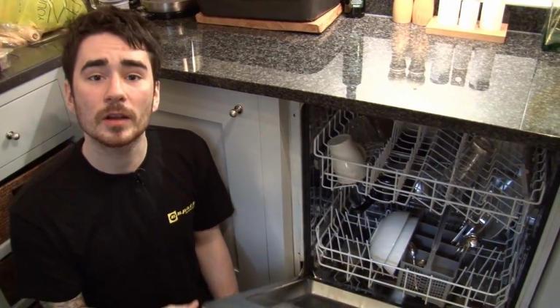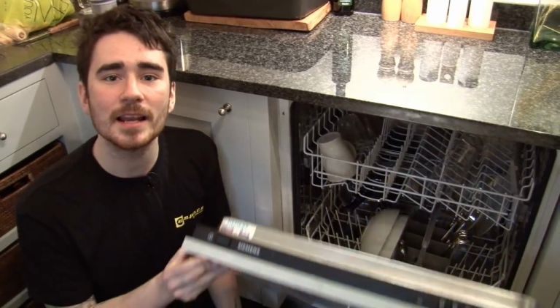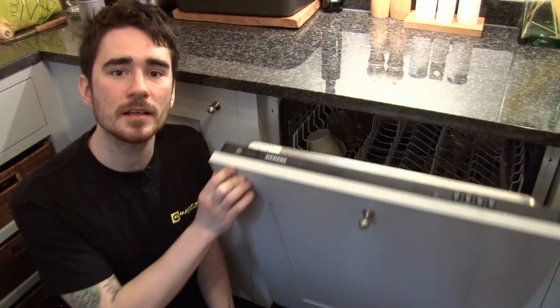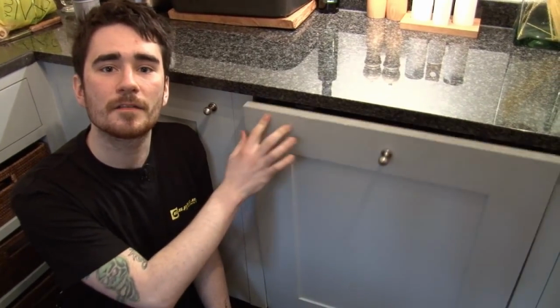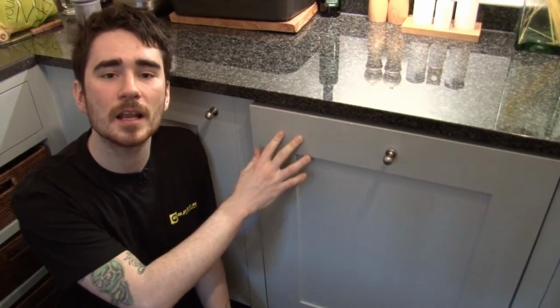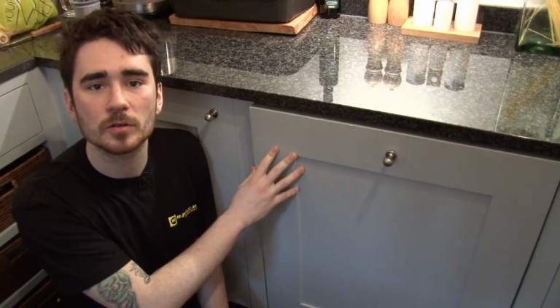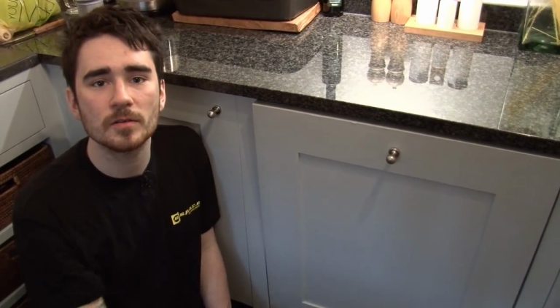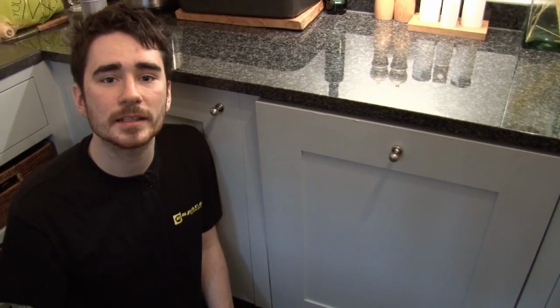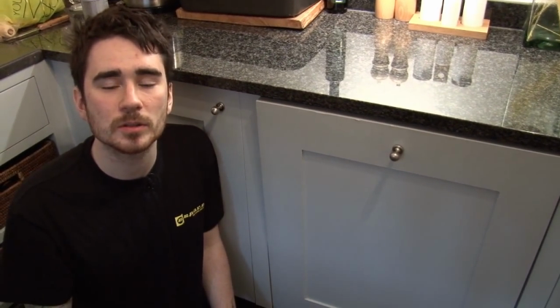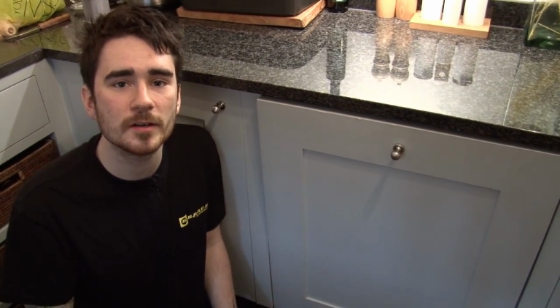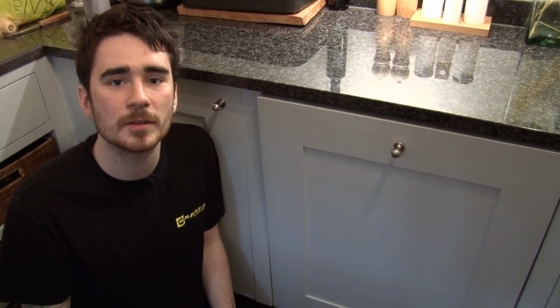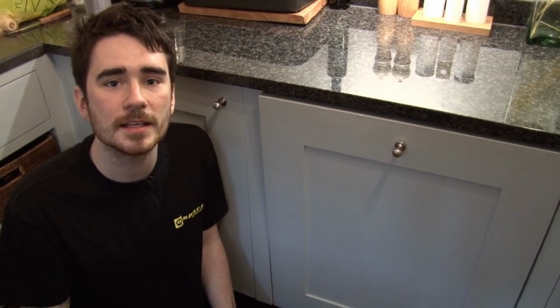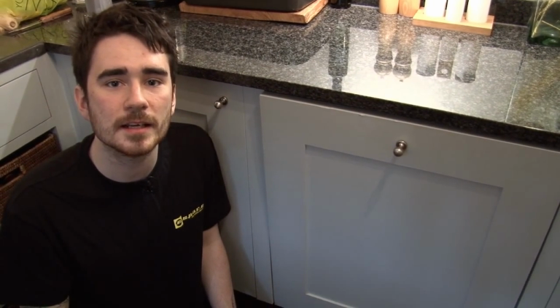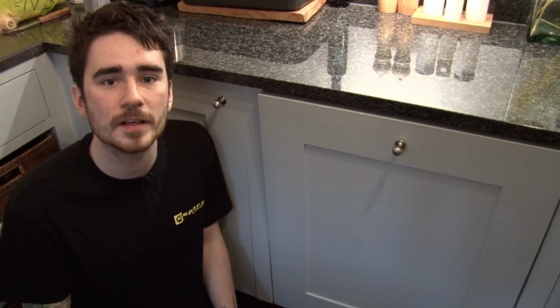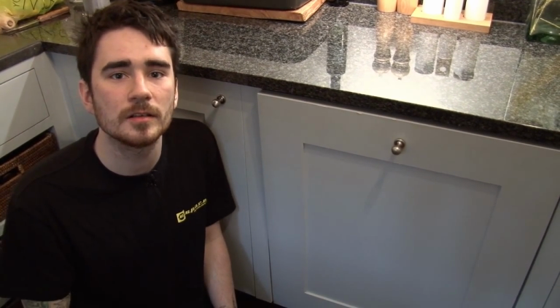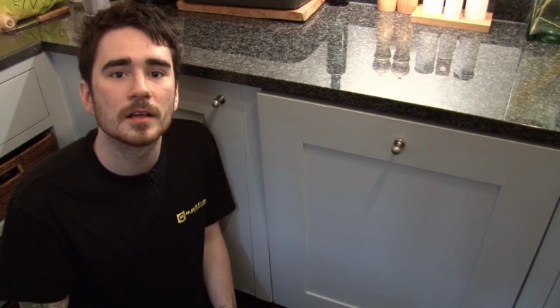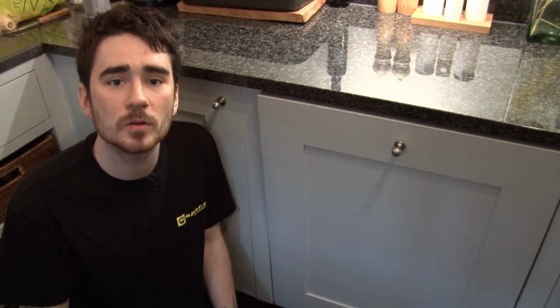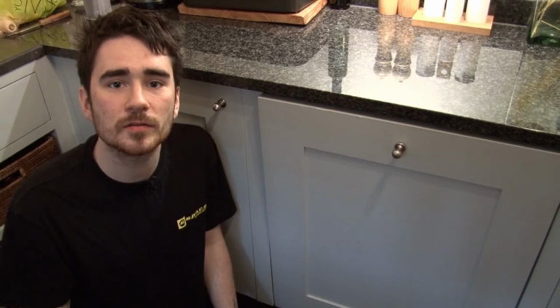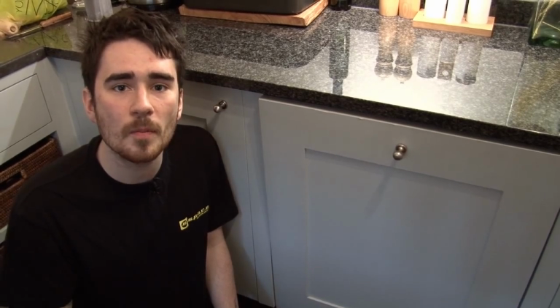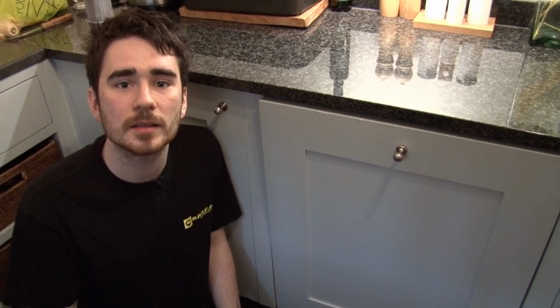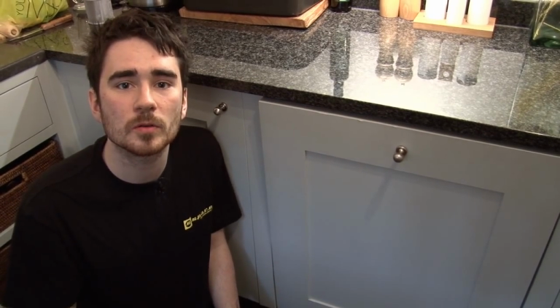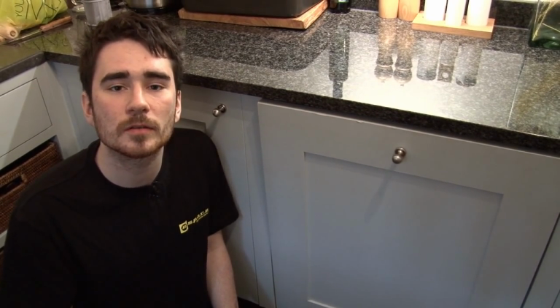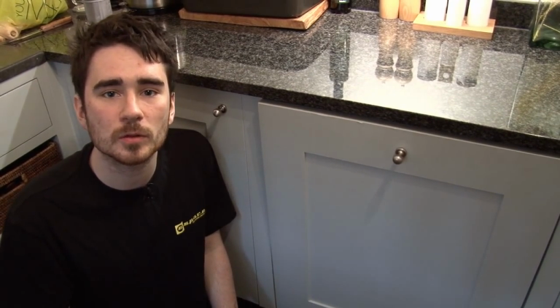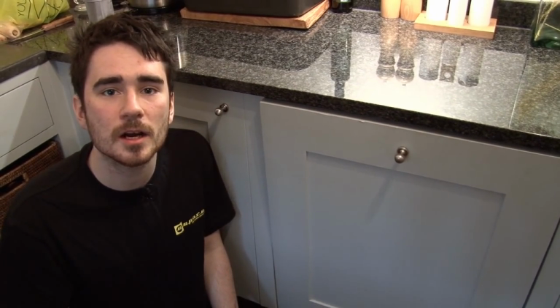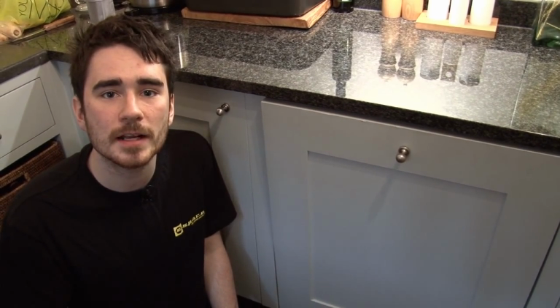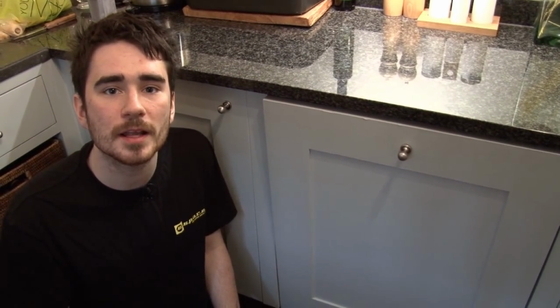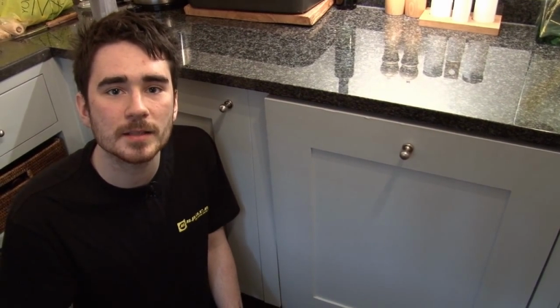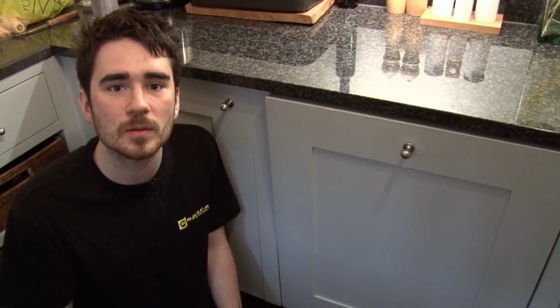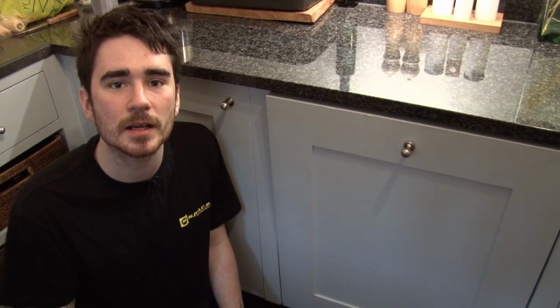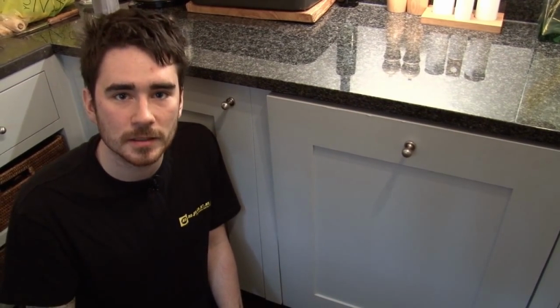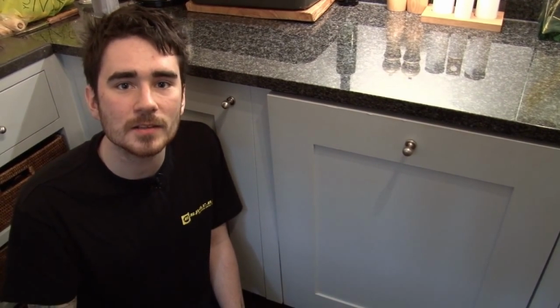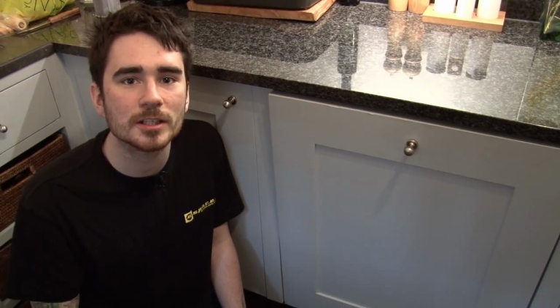You can see my colleague Helen fit a lower door seal in a dishwasher very similar to this in another video. Door seals for all makes and models of dishwasher are available at the eSpares website. Thanks for watching.